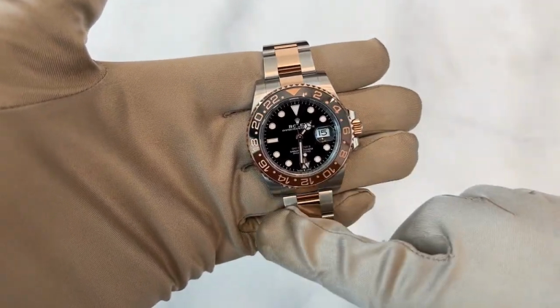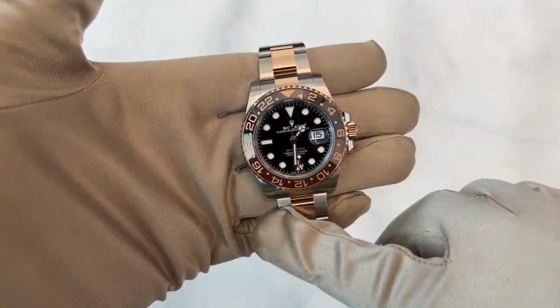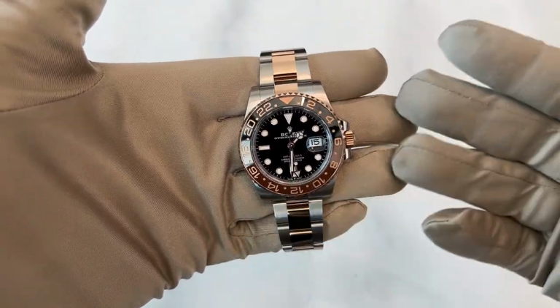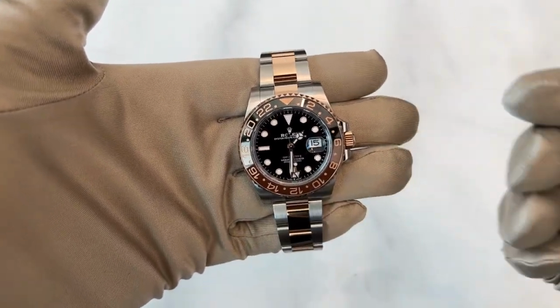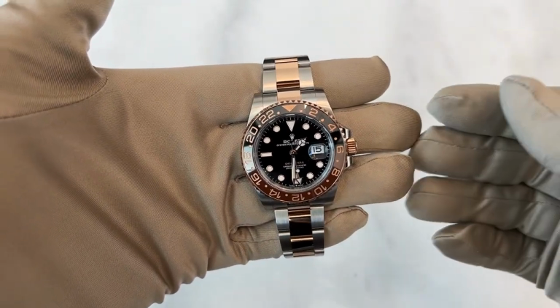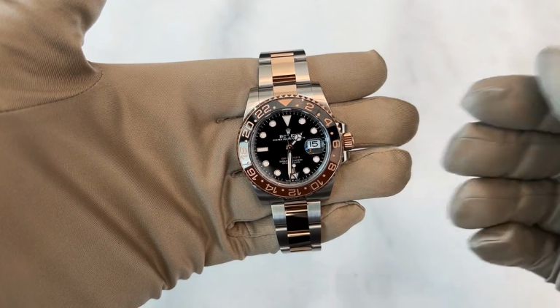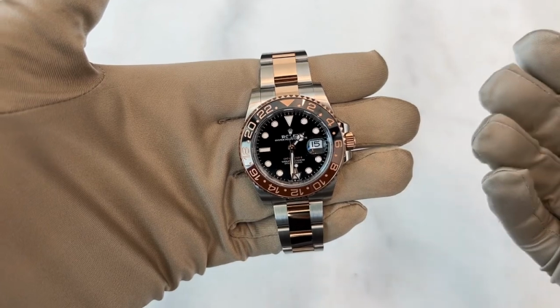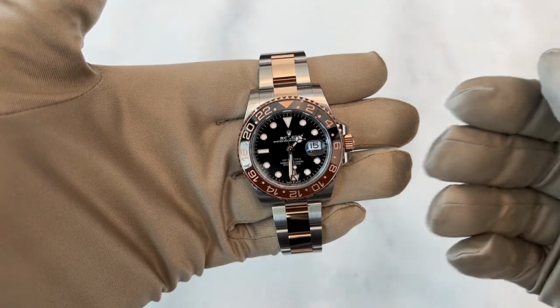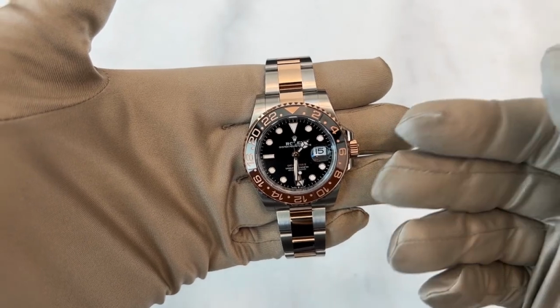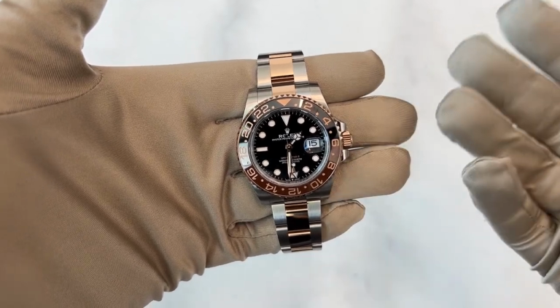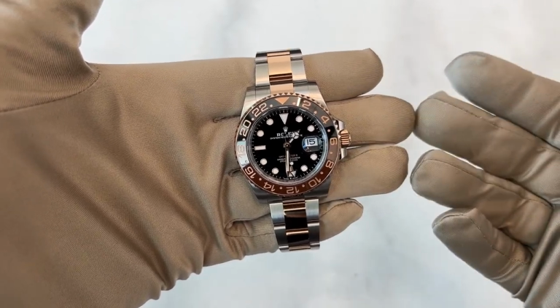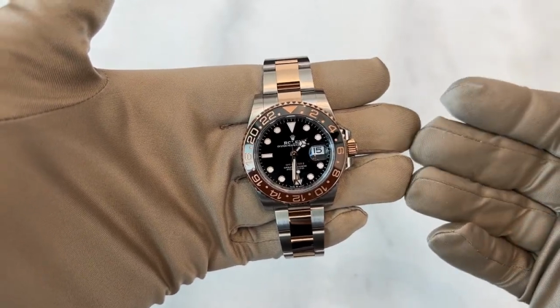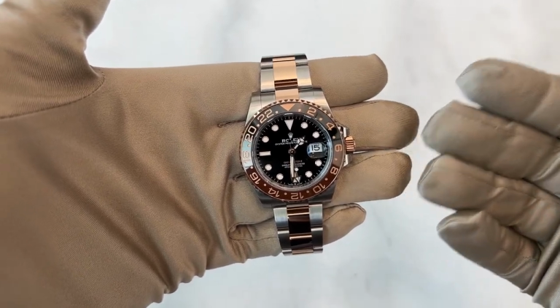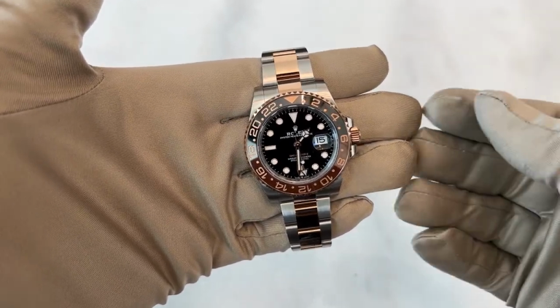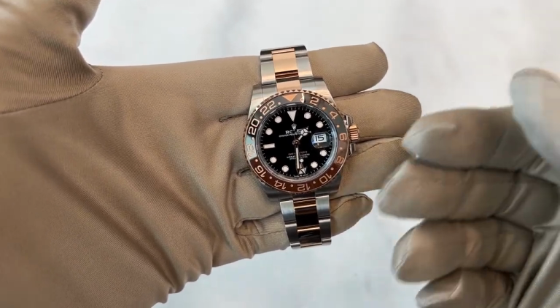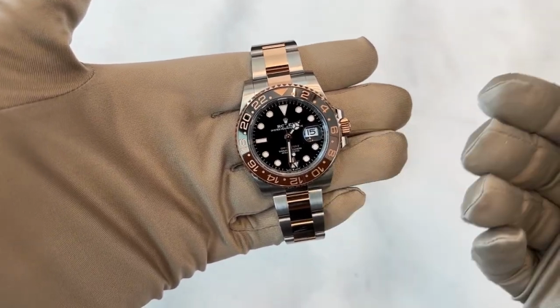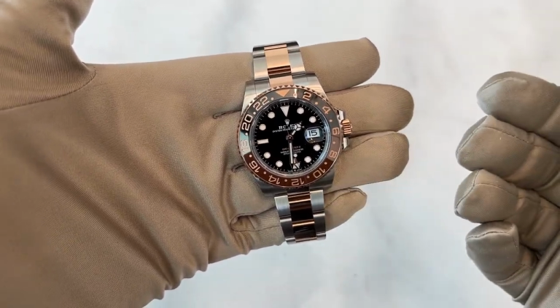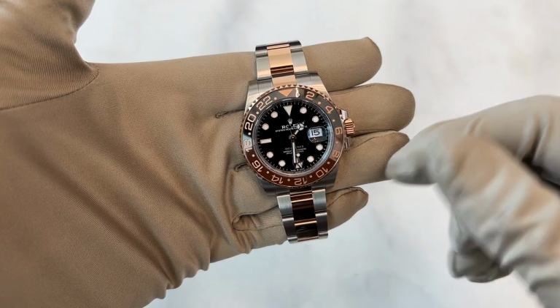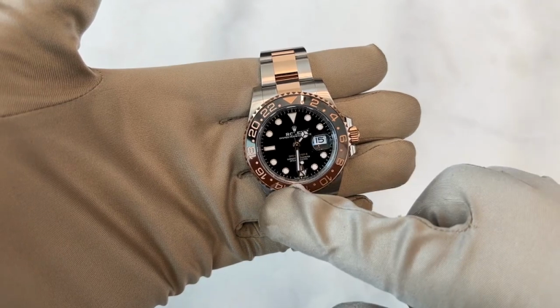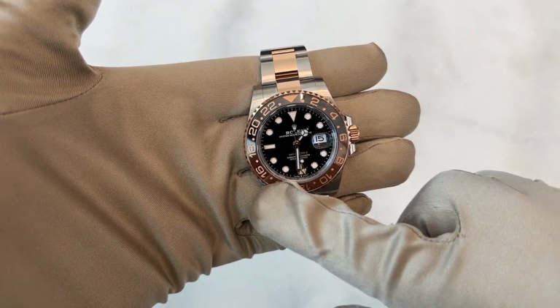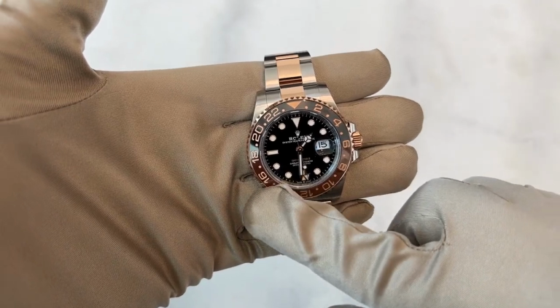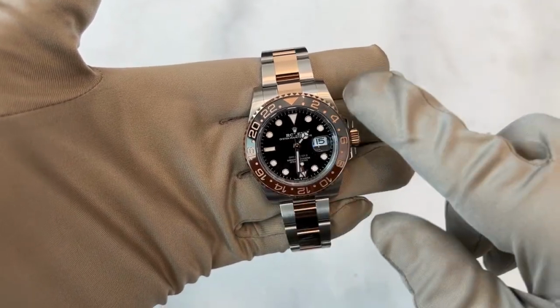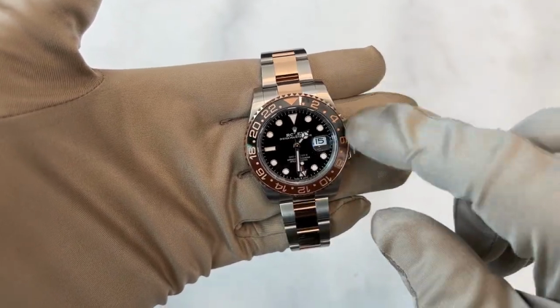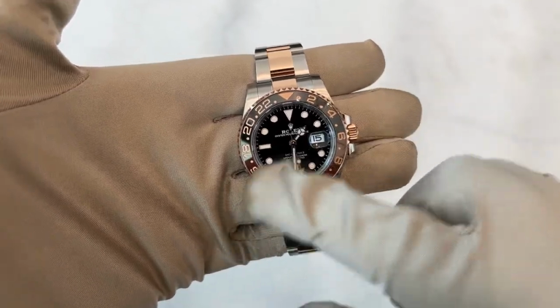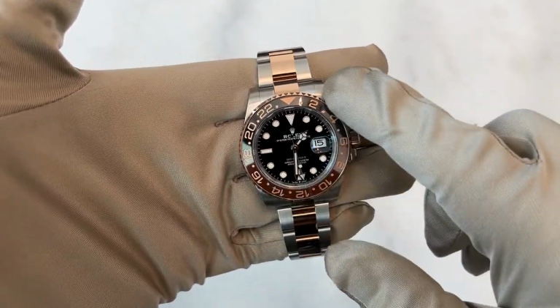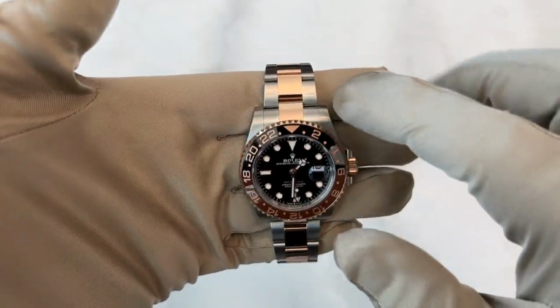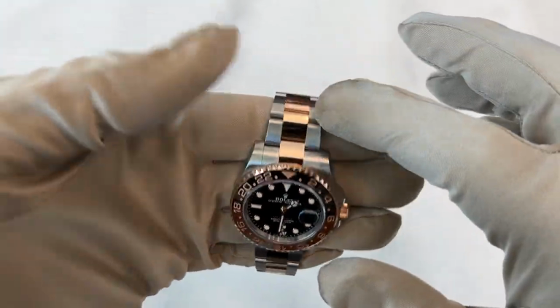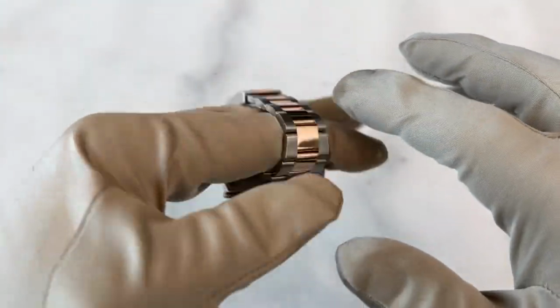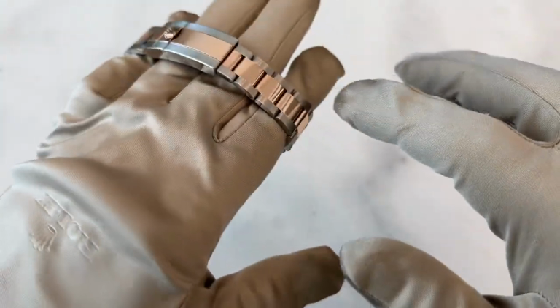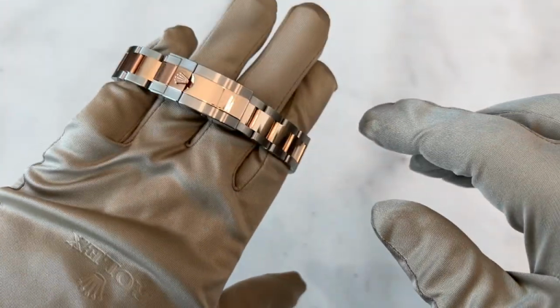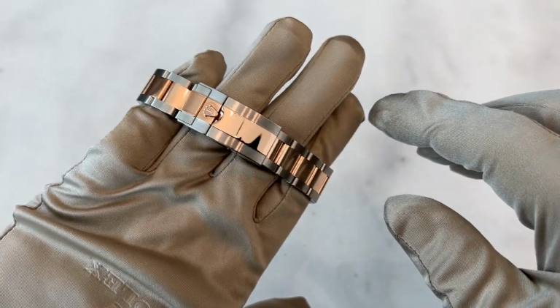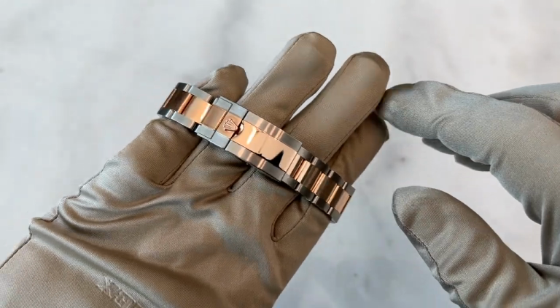As with all Rolex watches, they're tool watches — meaning each has specific functionality. This is obviously a pilot watch and it can tell up to three time zones. This watch is 40 millimeters, has an oyster bracelet, and is two-tone rose gold.